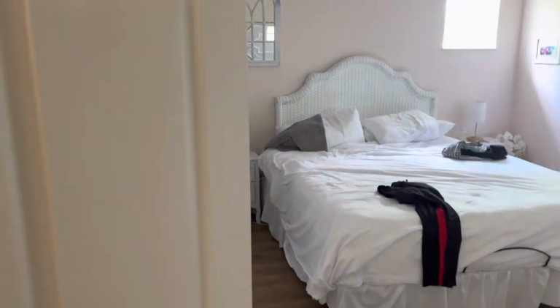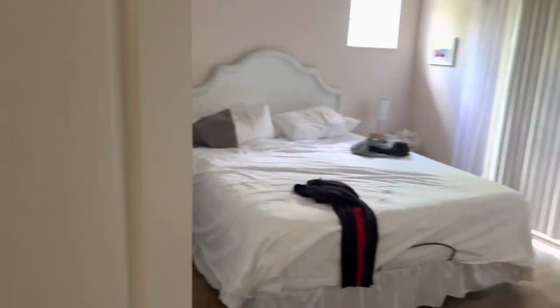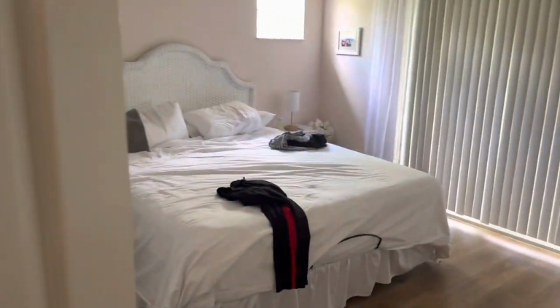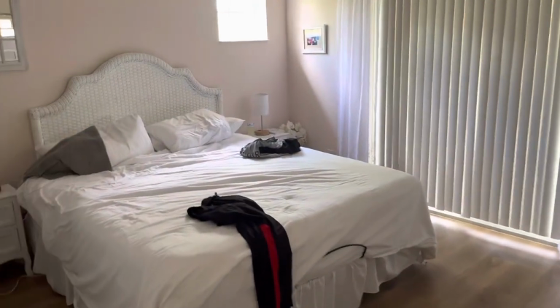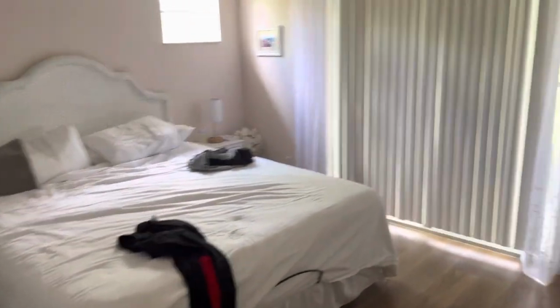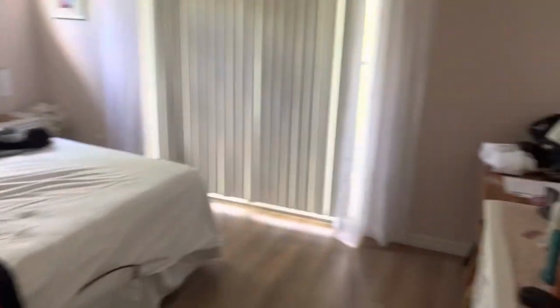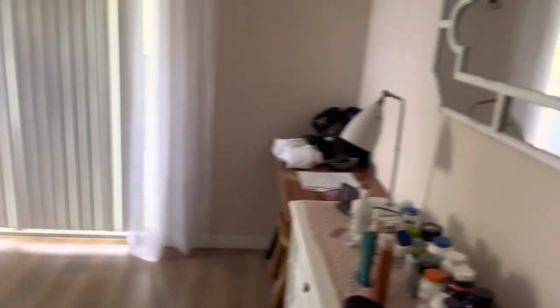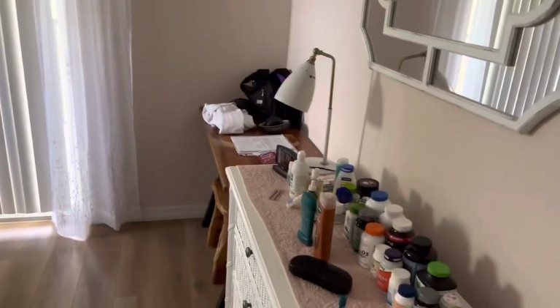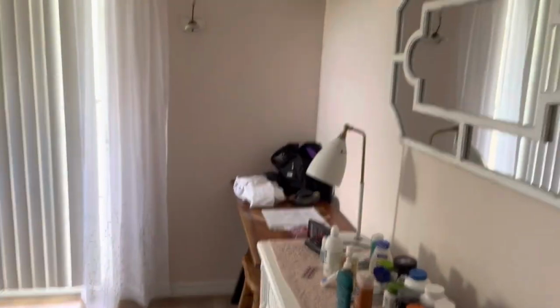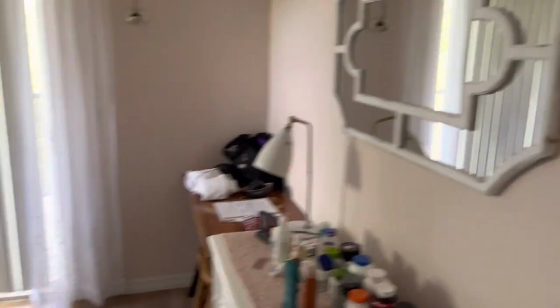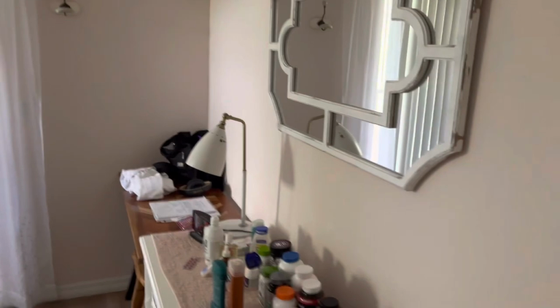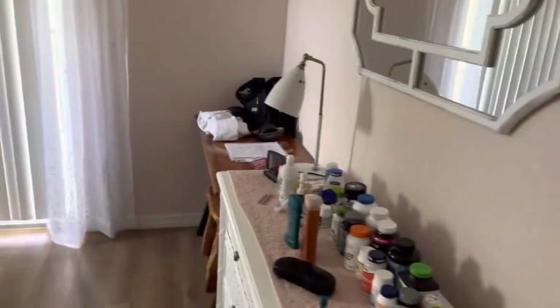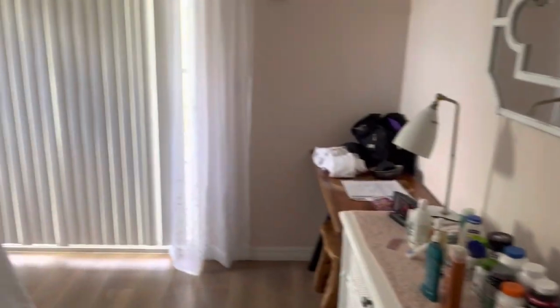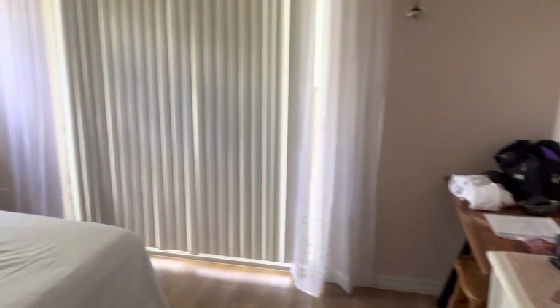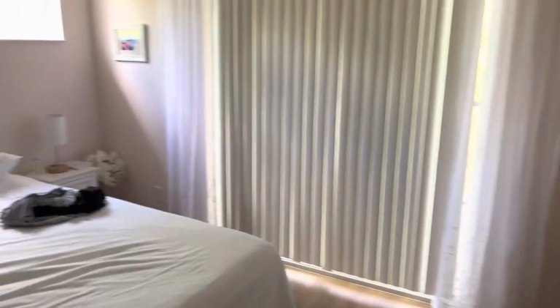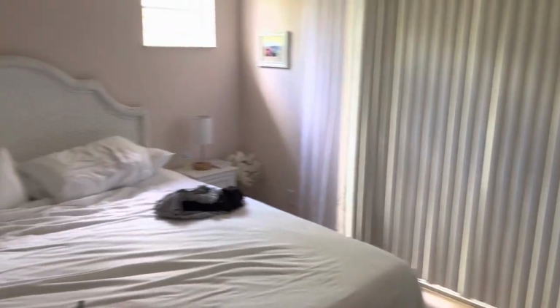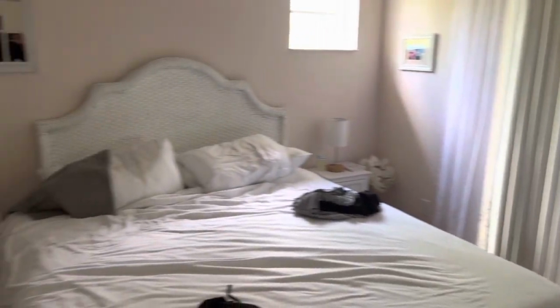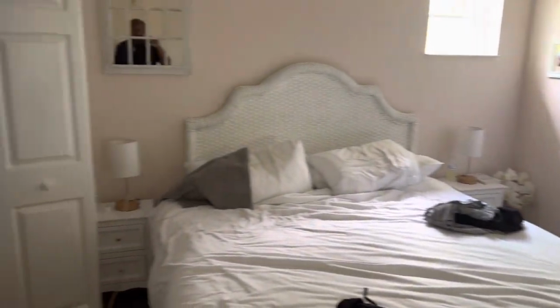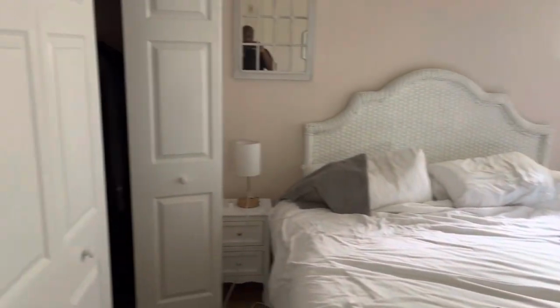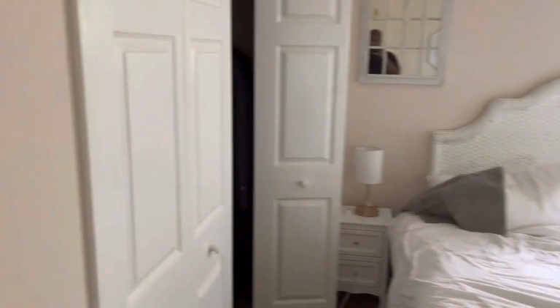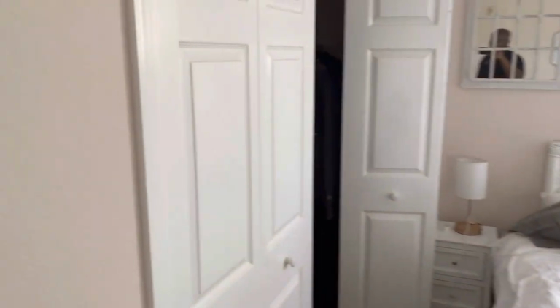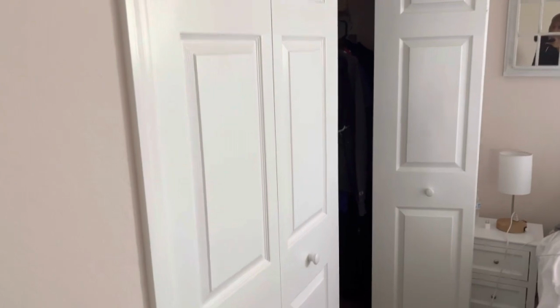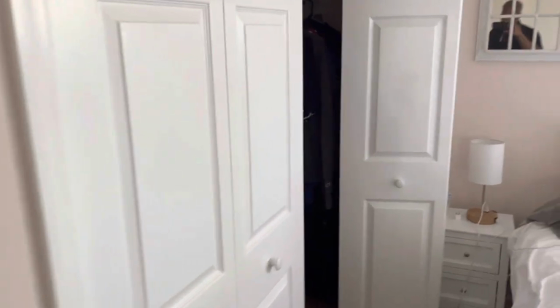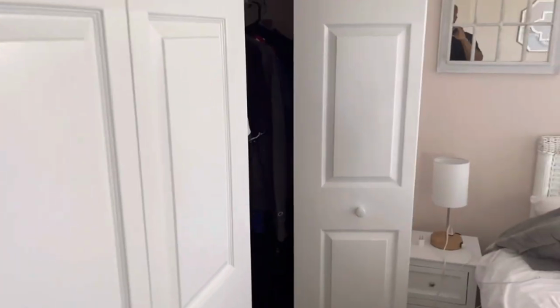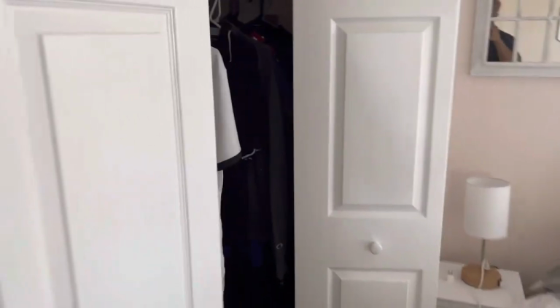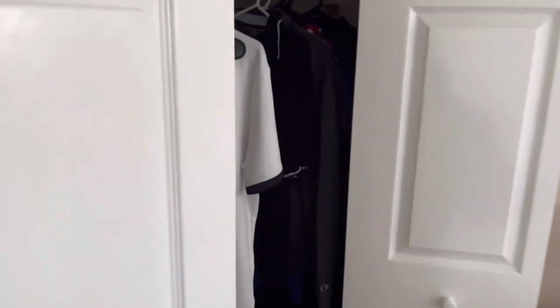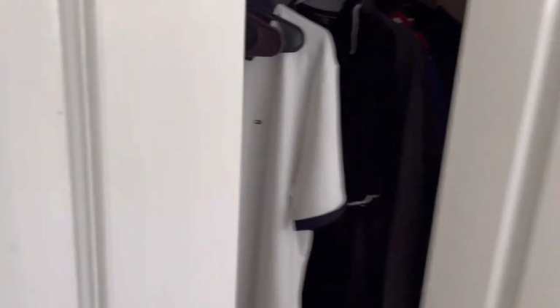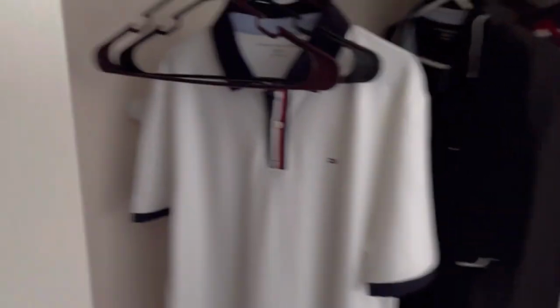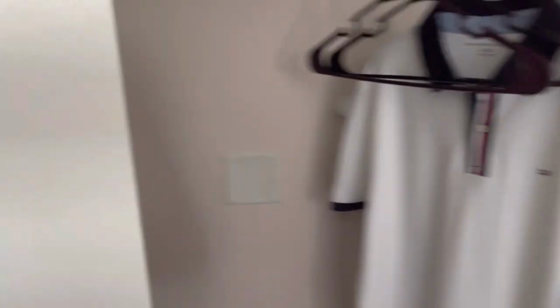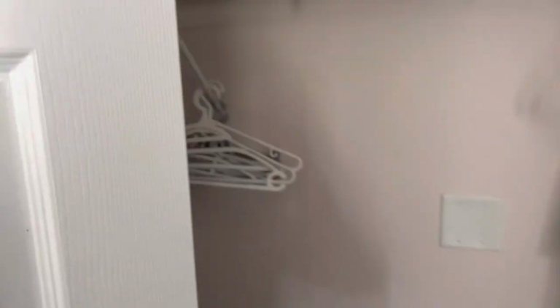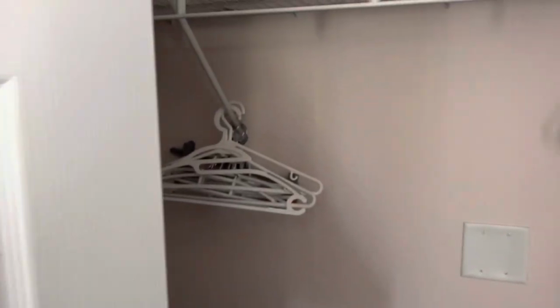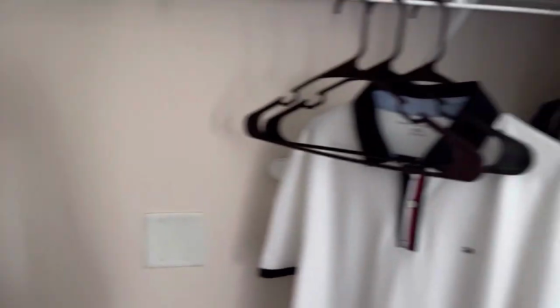We don't have our kids today, so don't mind the mess, but there's a dresser and mirror. What I like about this particular unit is it has a nice big spacious closet.